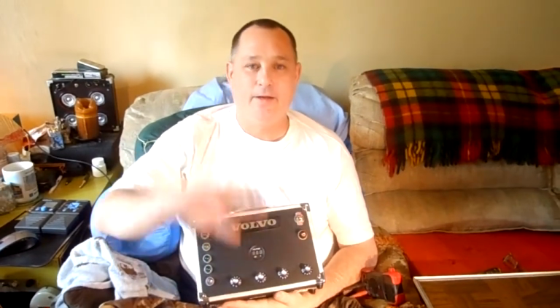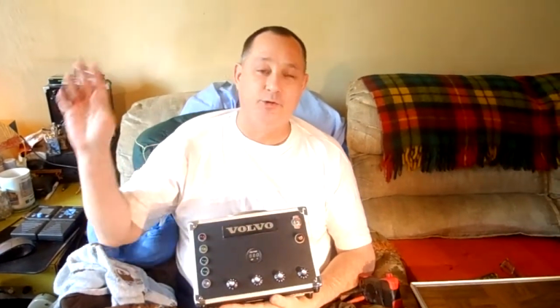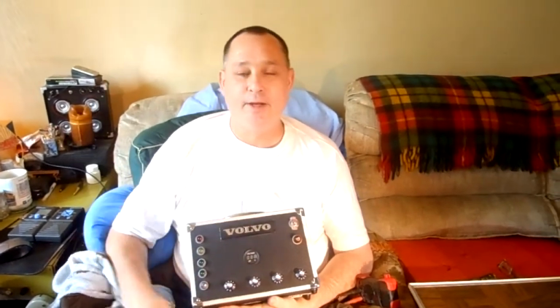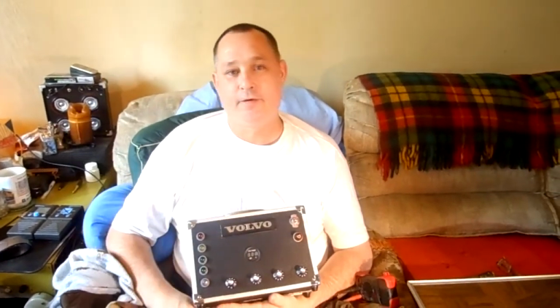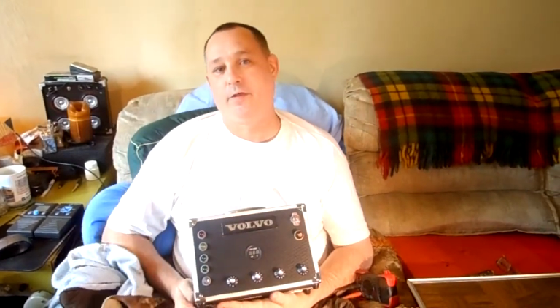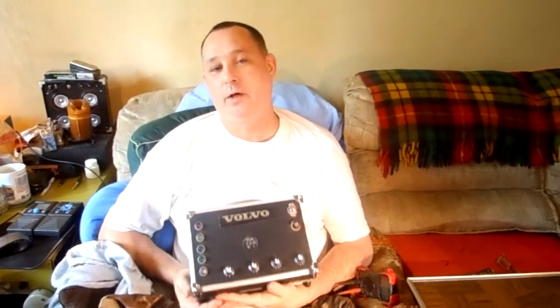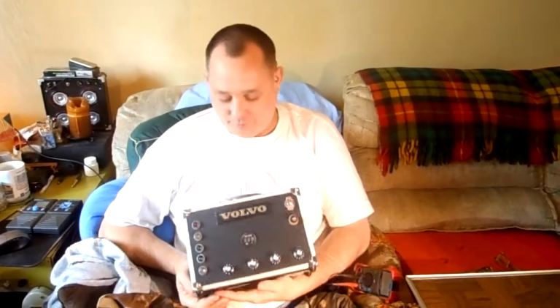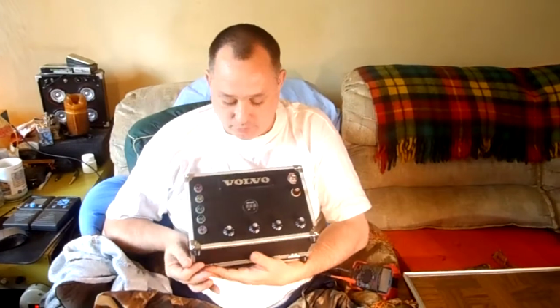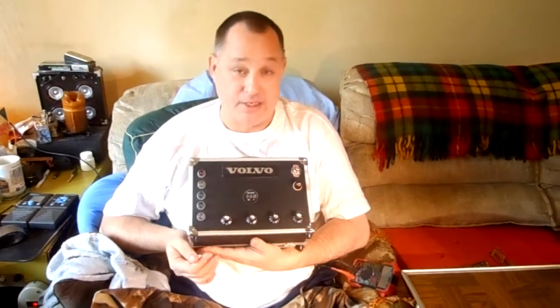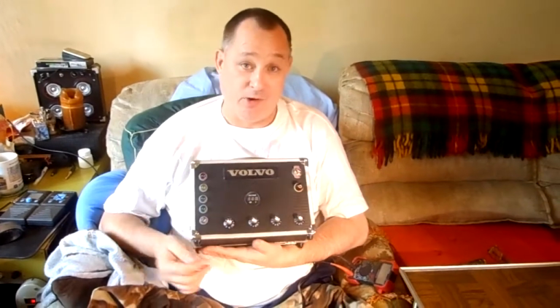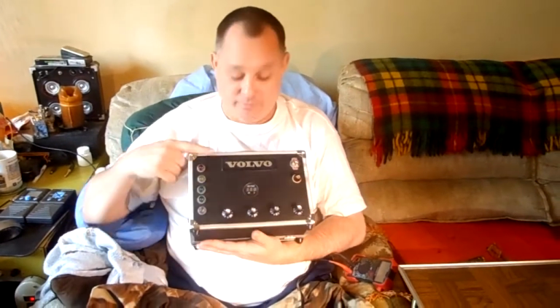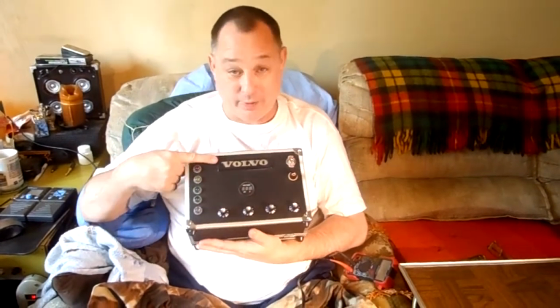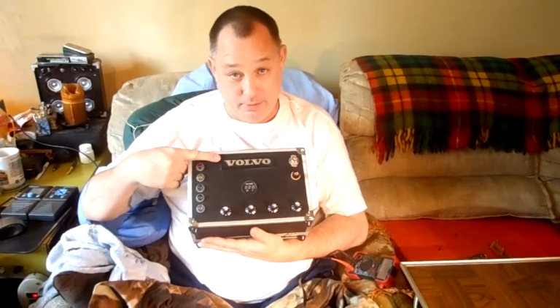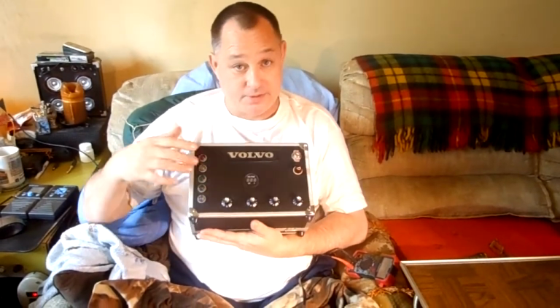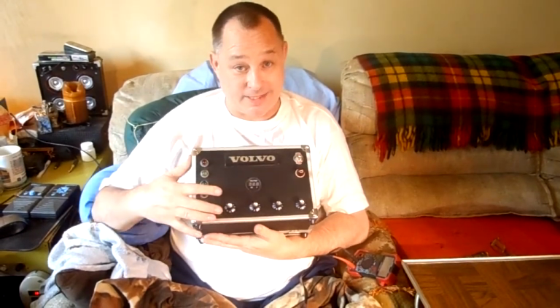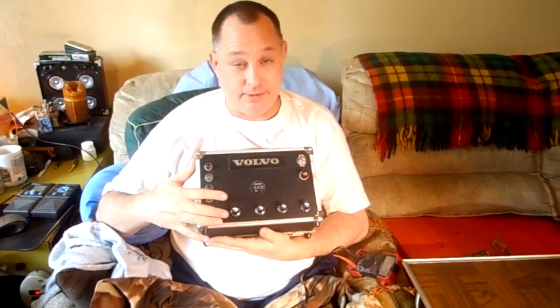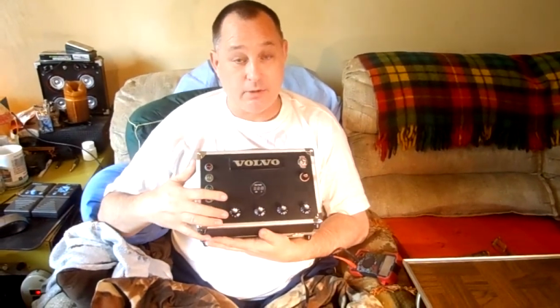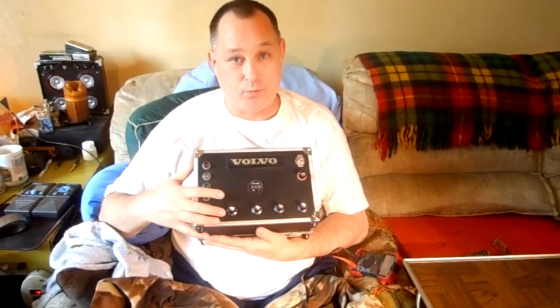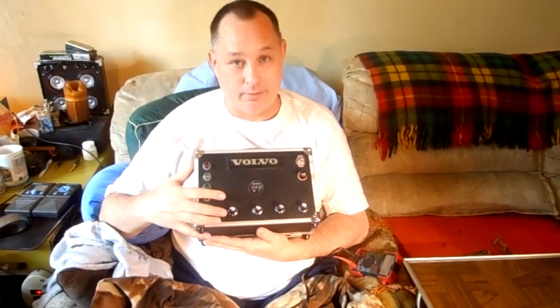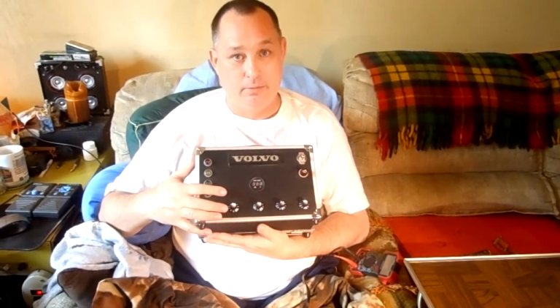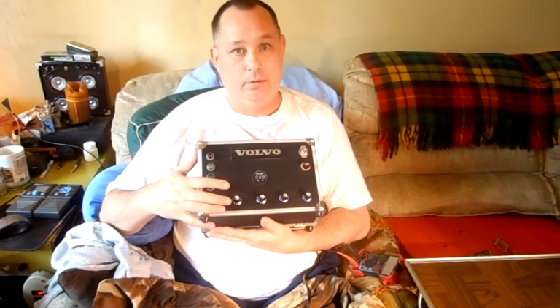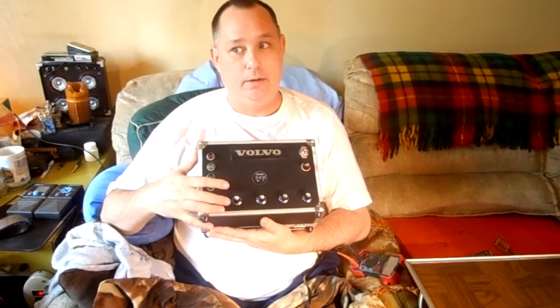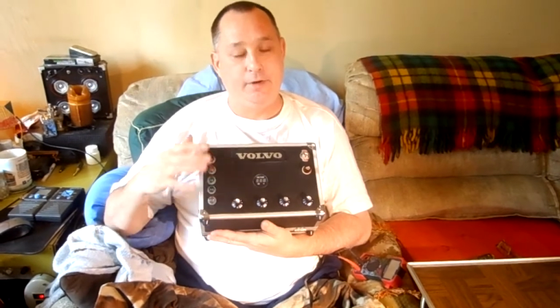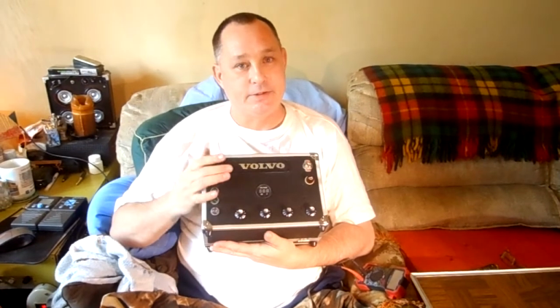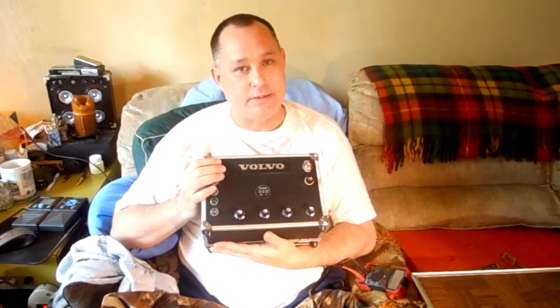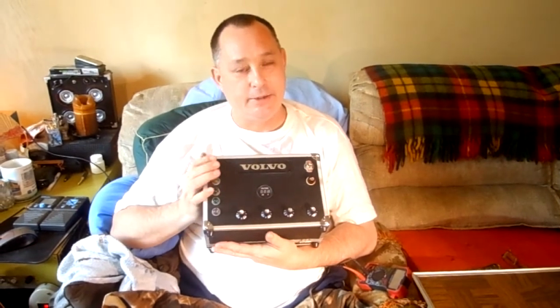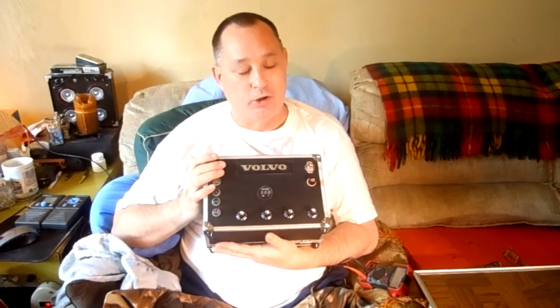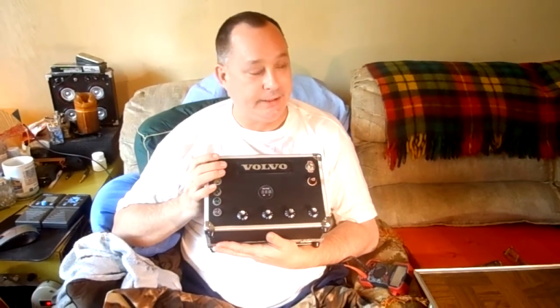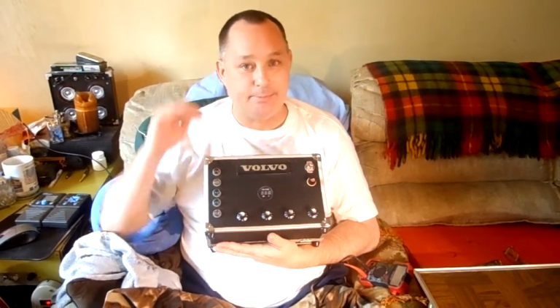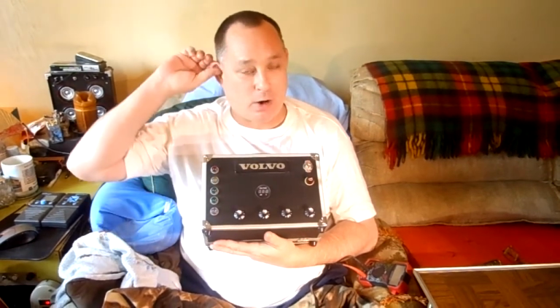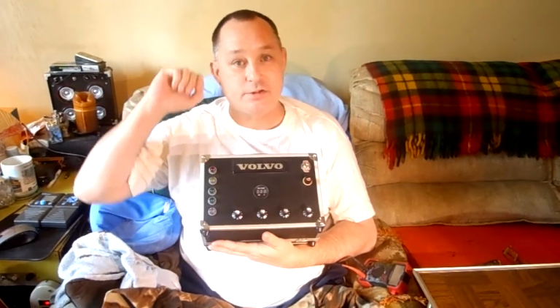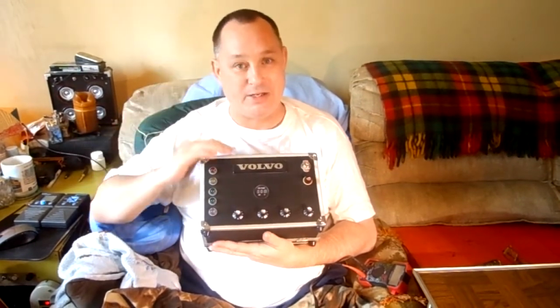Hey there YouTube, PD2Finger with a quick run through — it's going to be long — Volvo Amp. So this is a Class D 100 watt. Think of this: it's not a tube tone machine, it's a powered speaker.